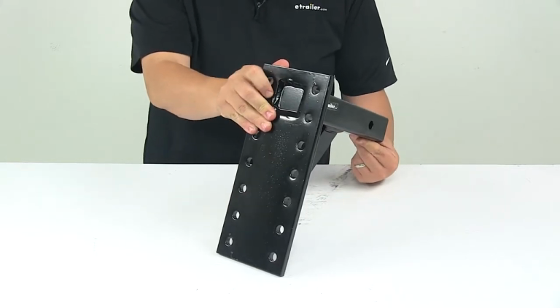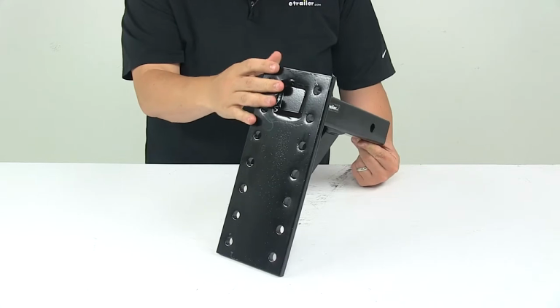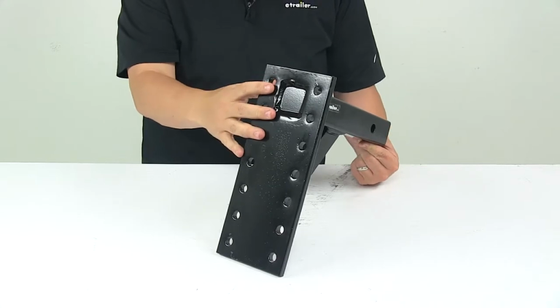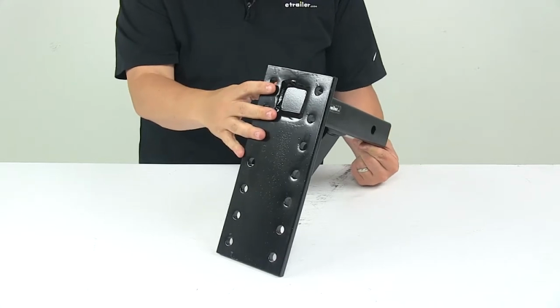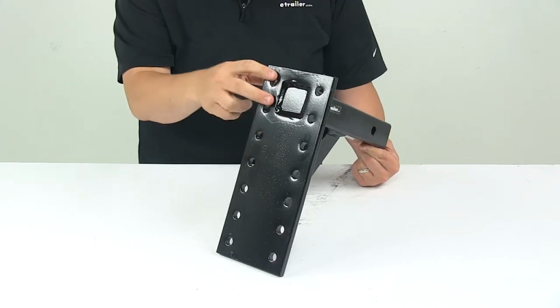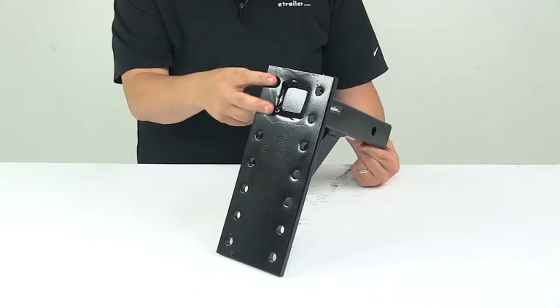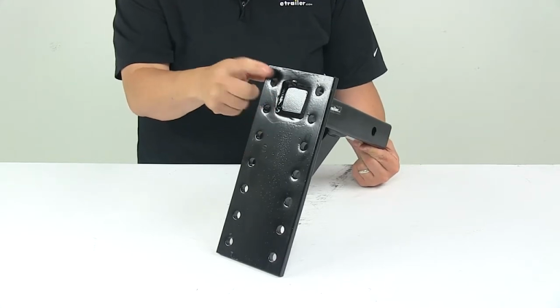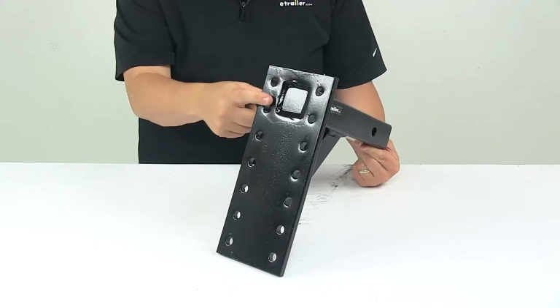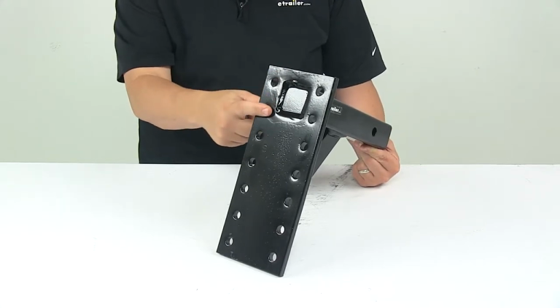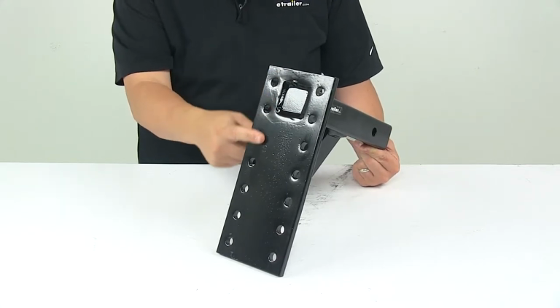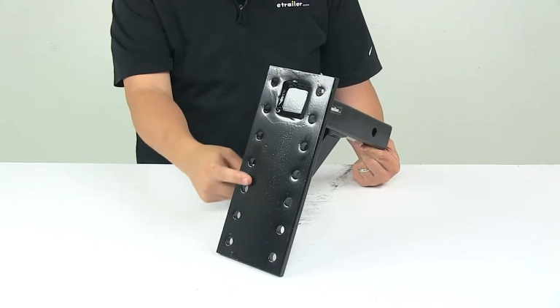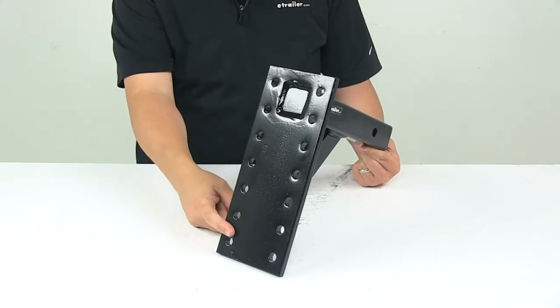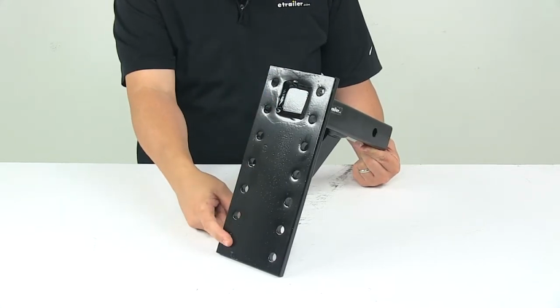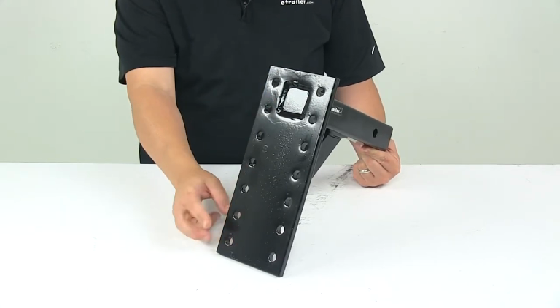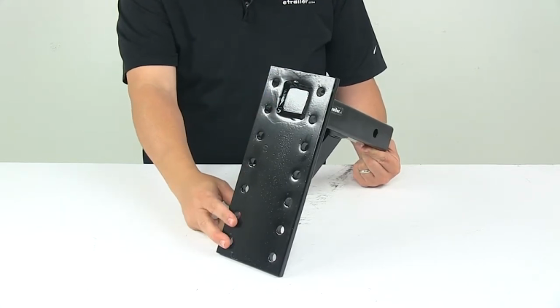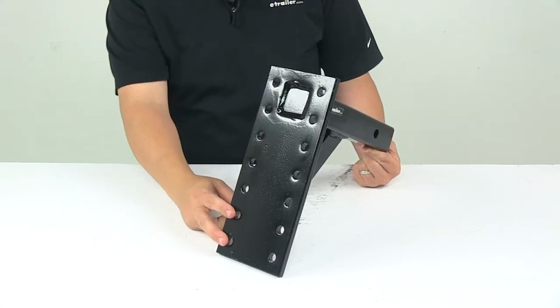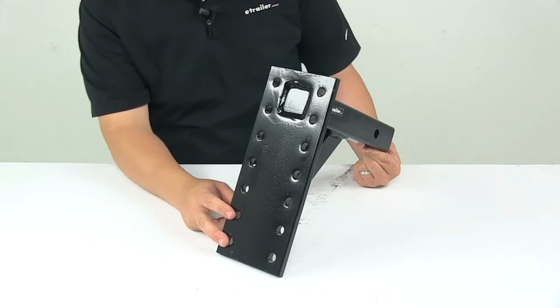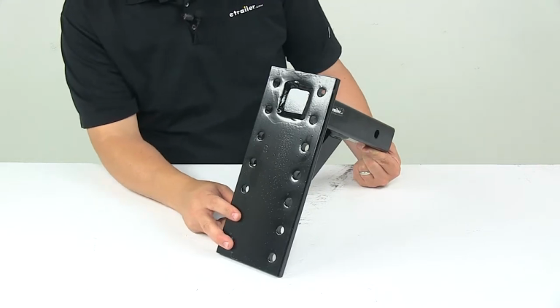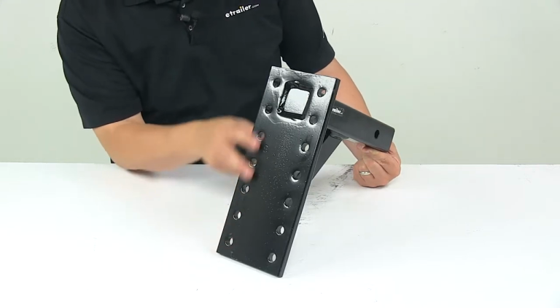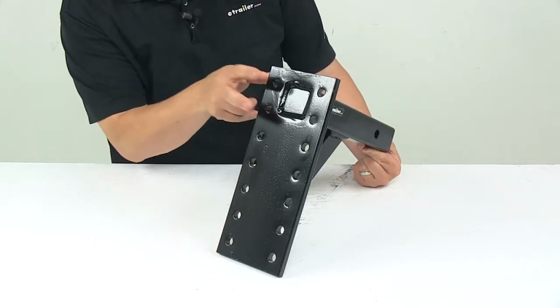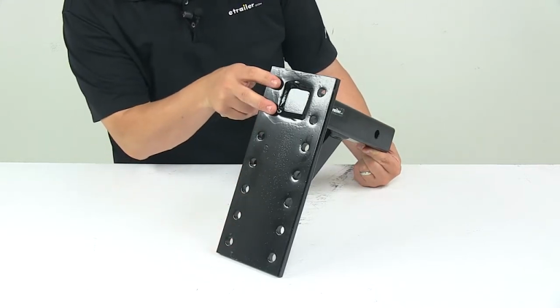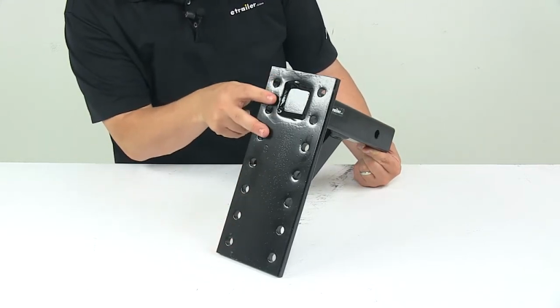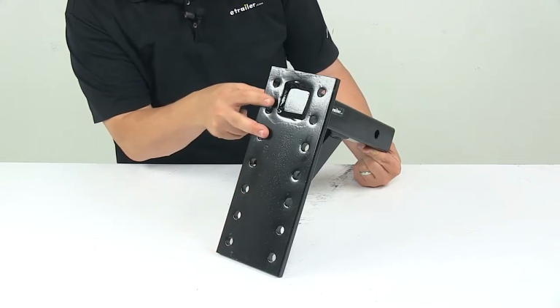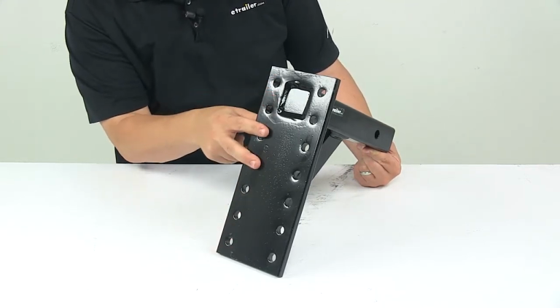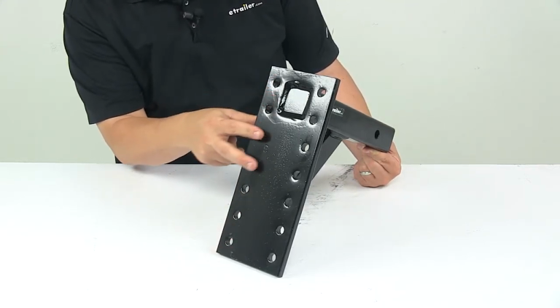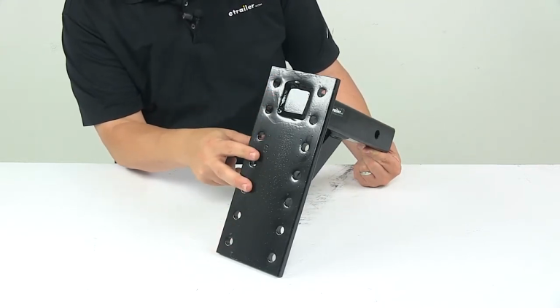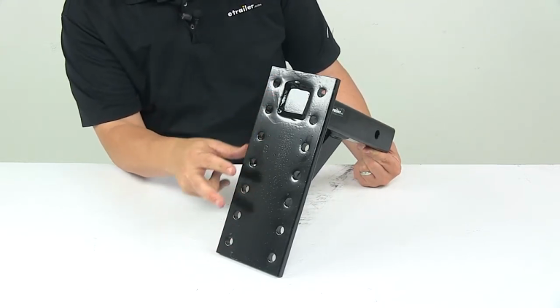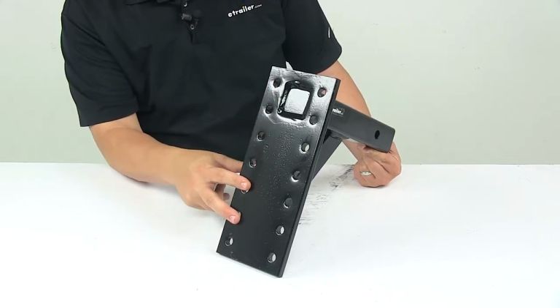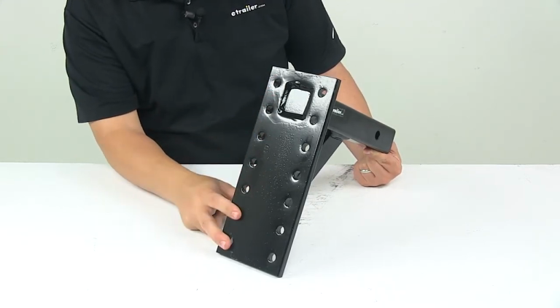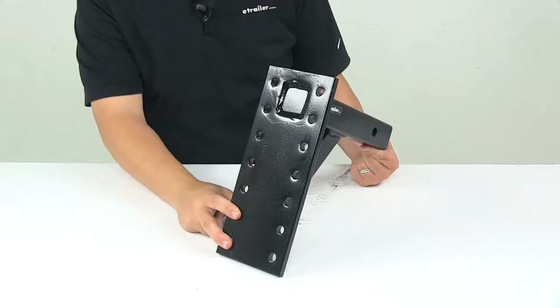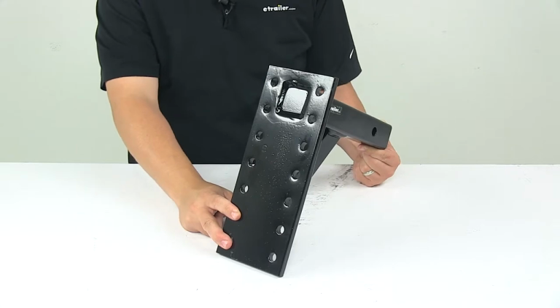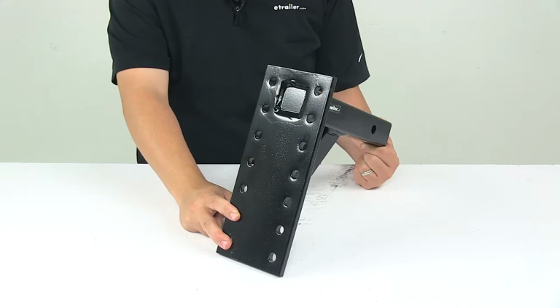The pintle hook mount features seven pairs of mounting holes offering six positions — one, two, three, four, five, and six positions.